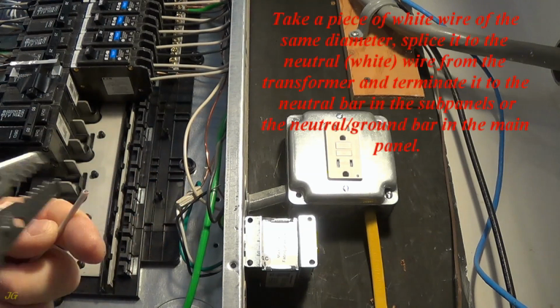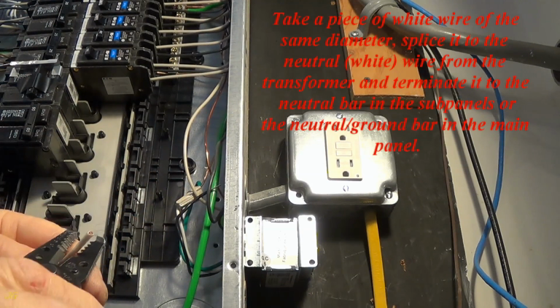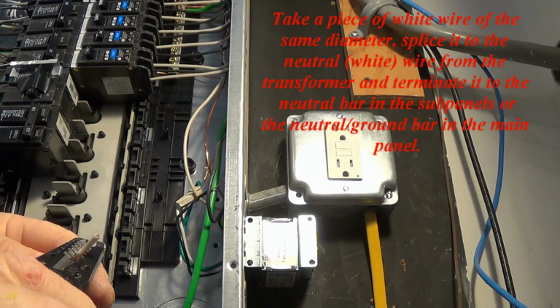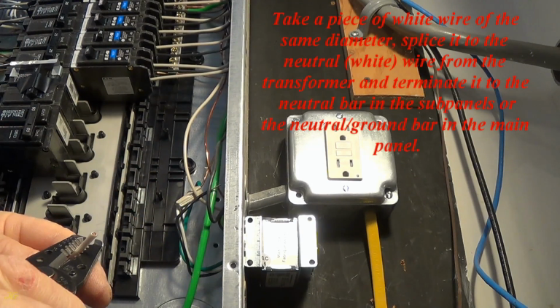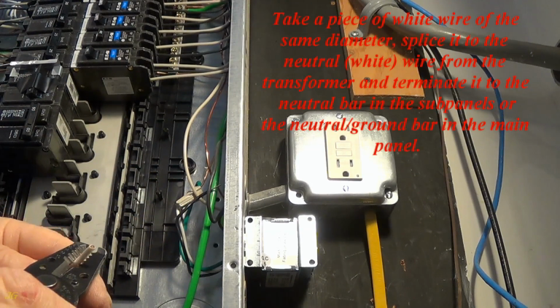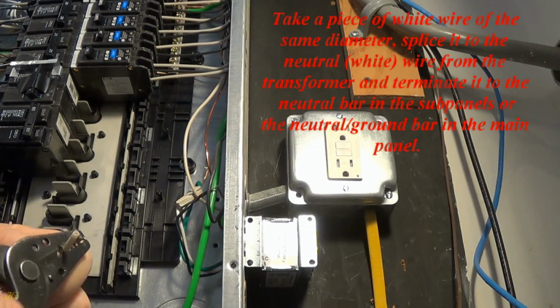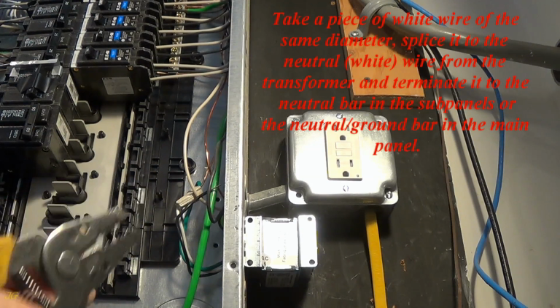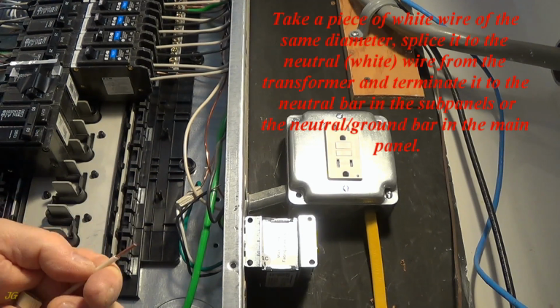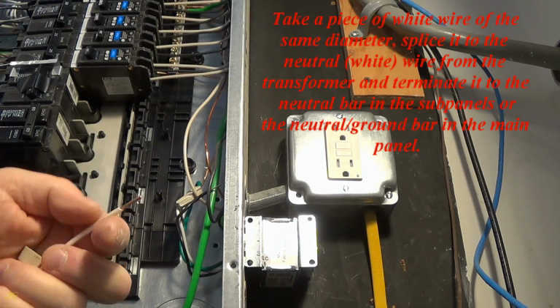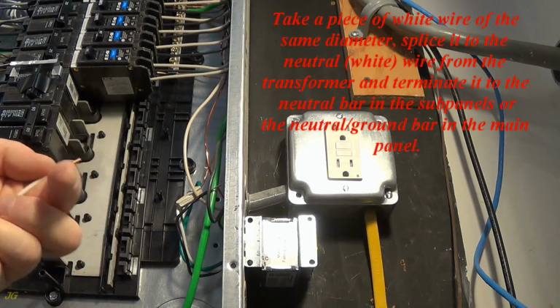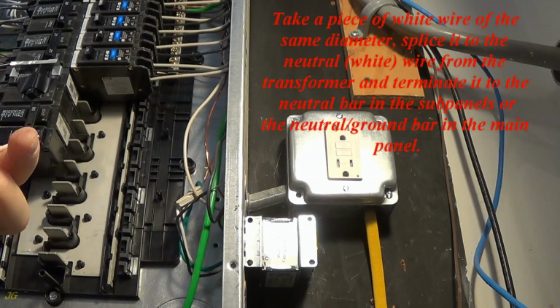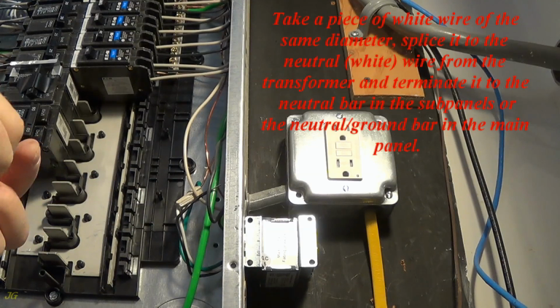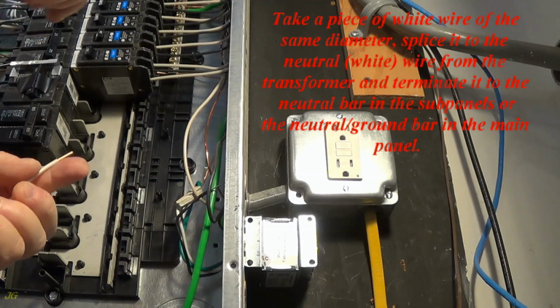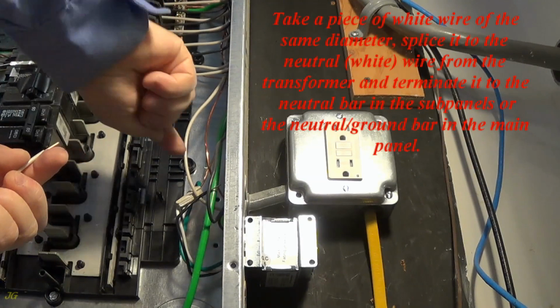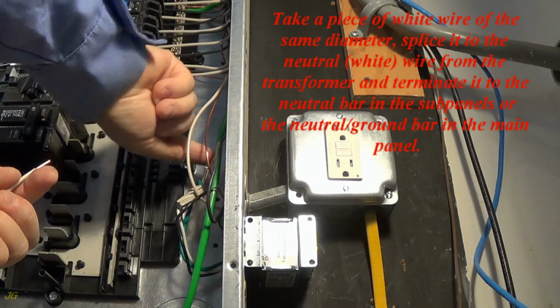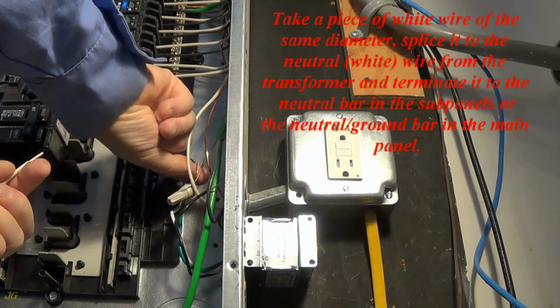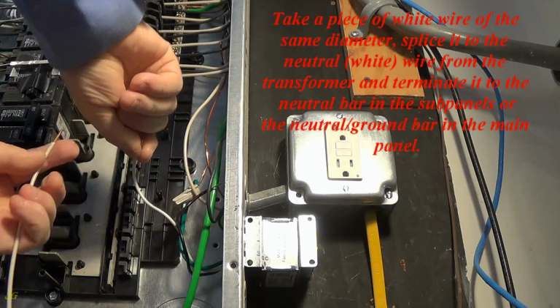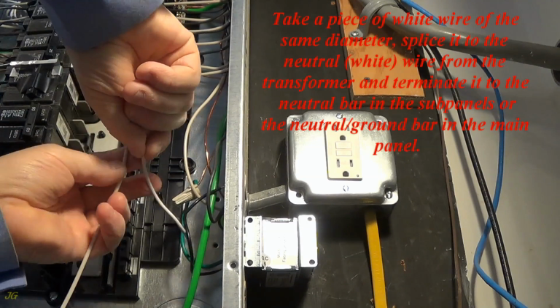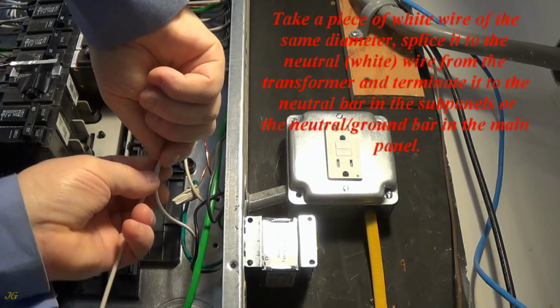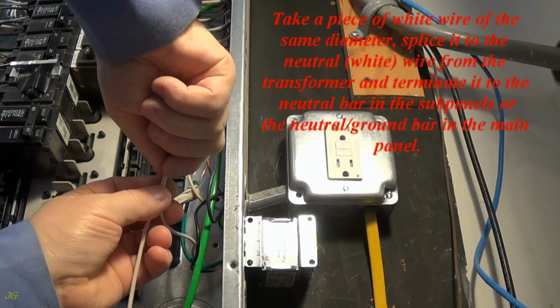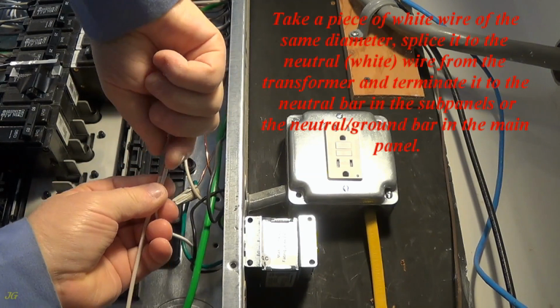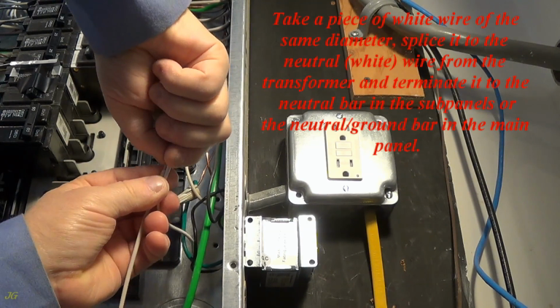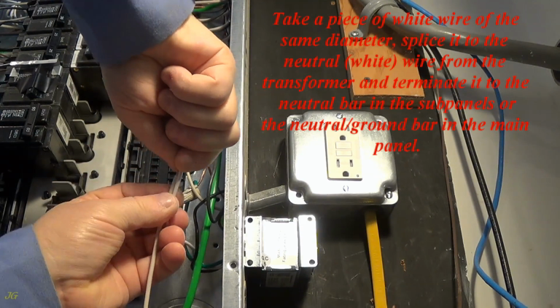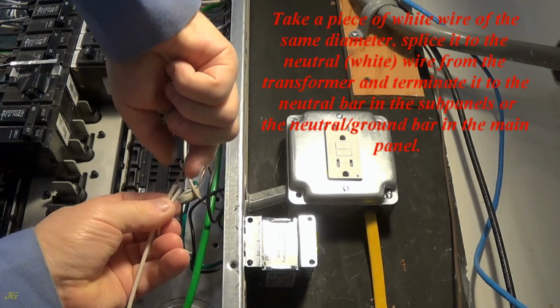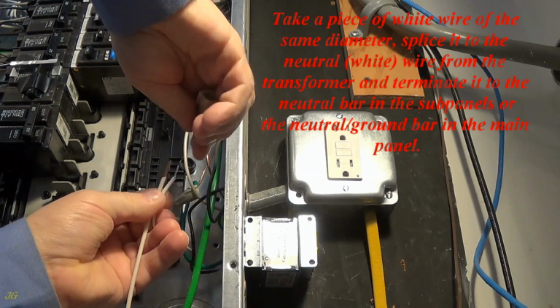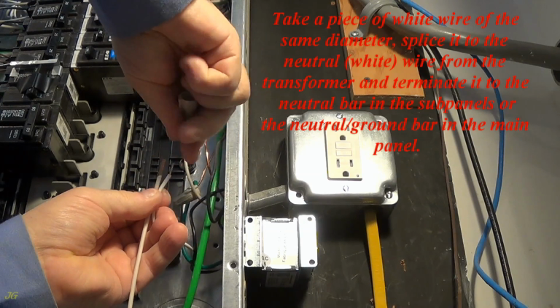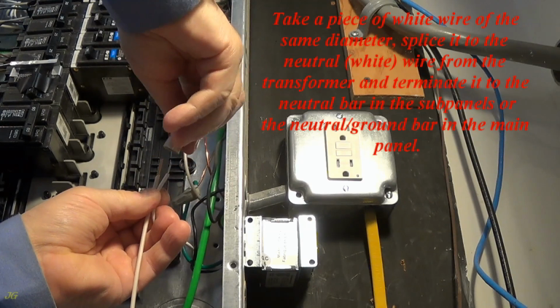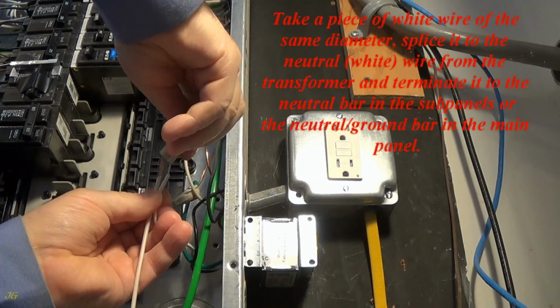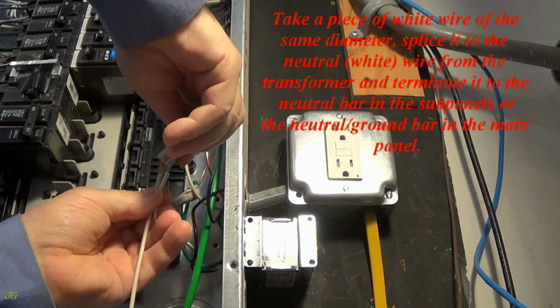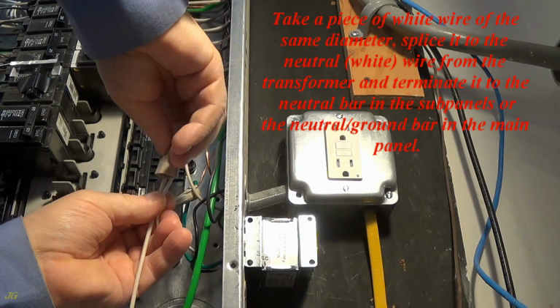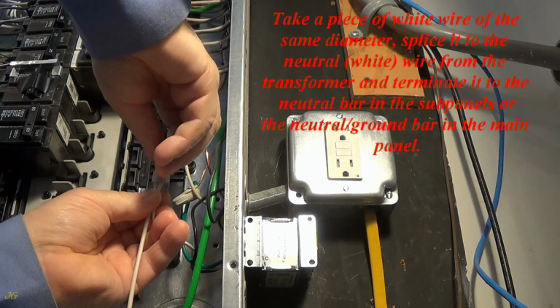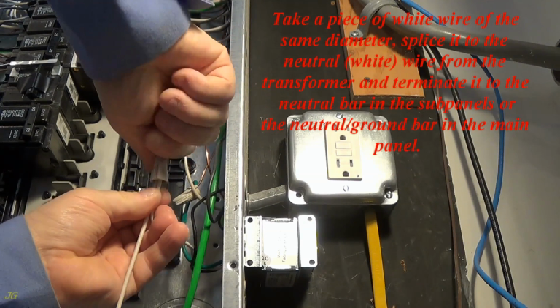Take a piece of white wire of the same diameter, splice it to the neutral (white) wire from the transformer, and terminate it to the neutral bar in the subpanel or the neutral ground bar in the main panel.